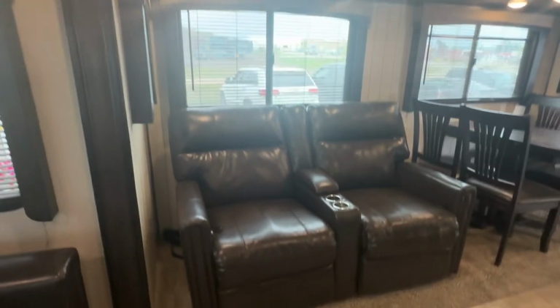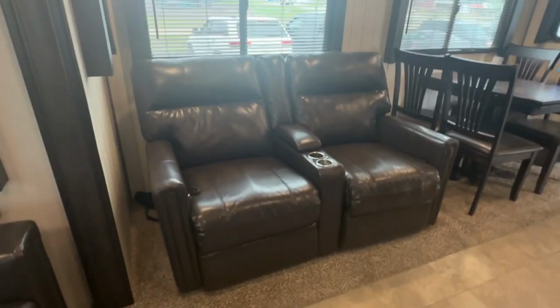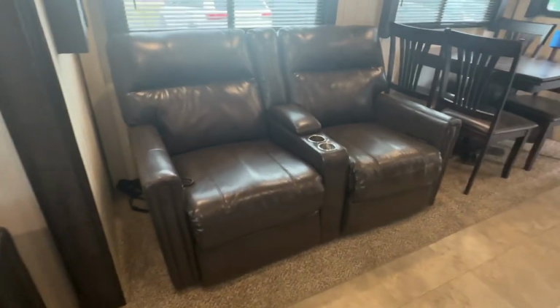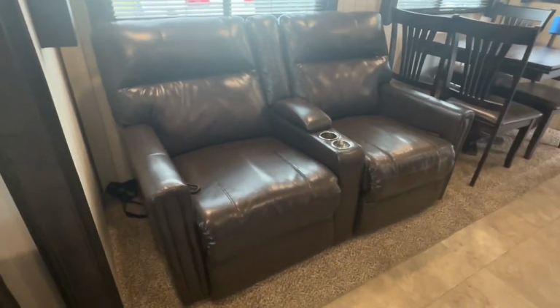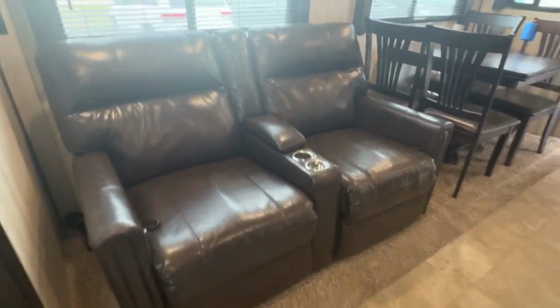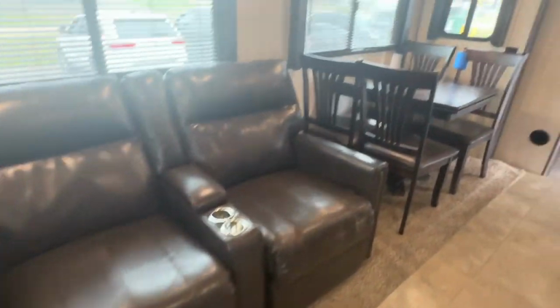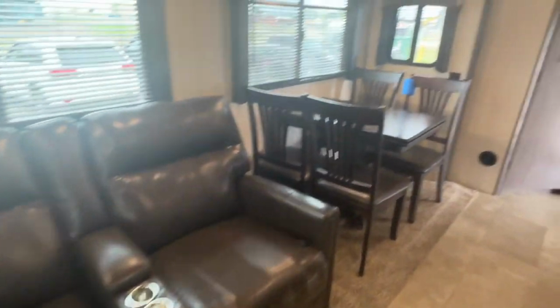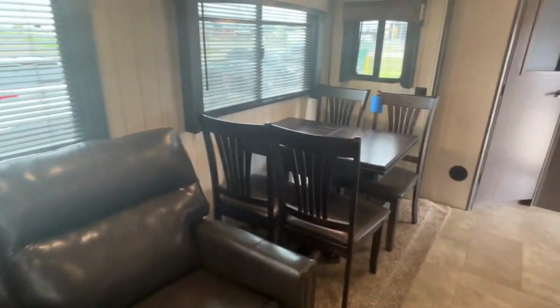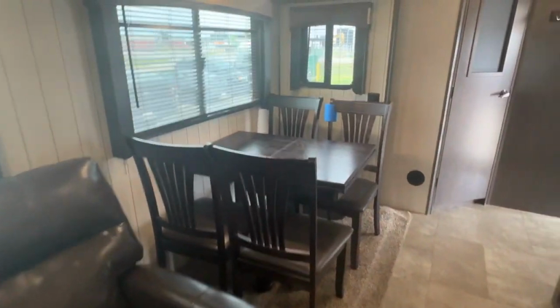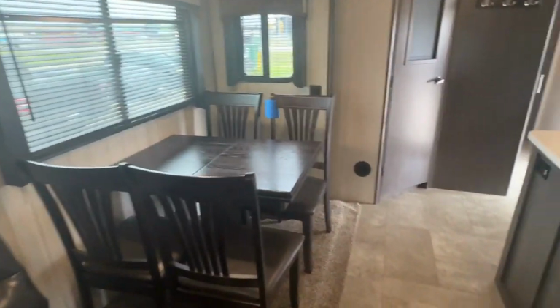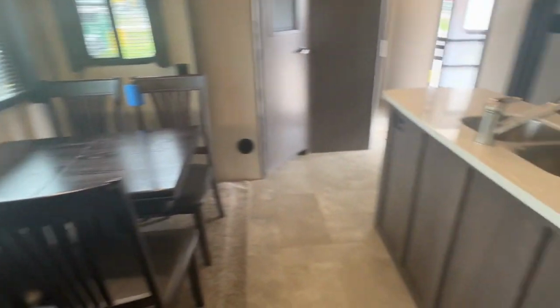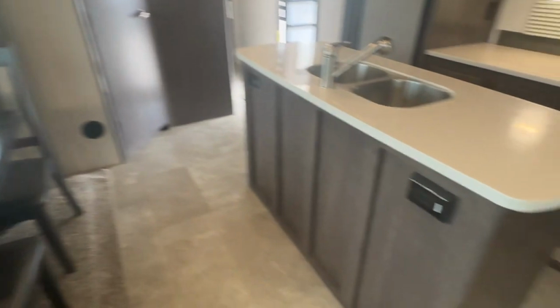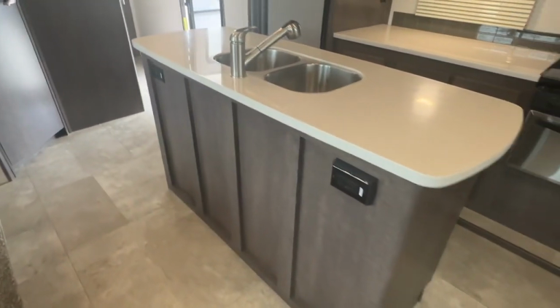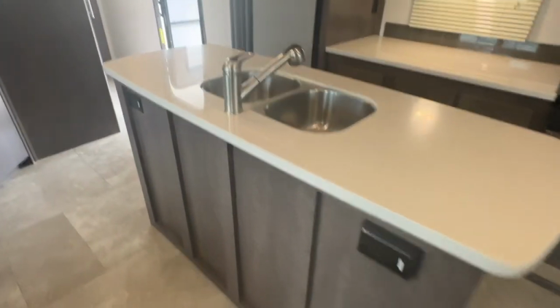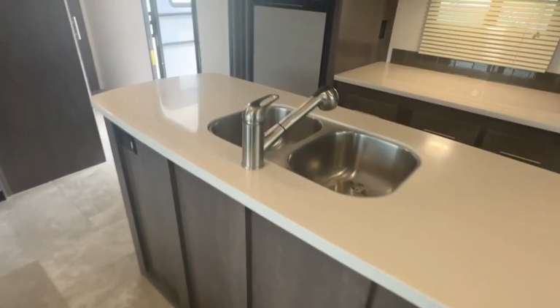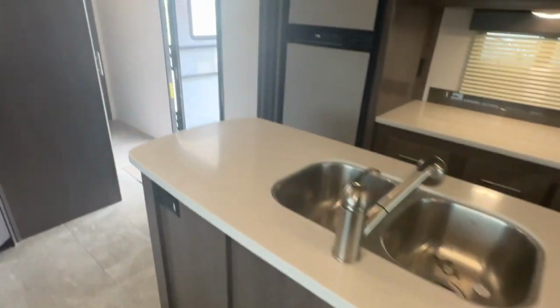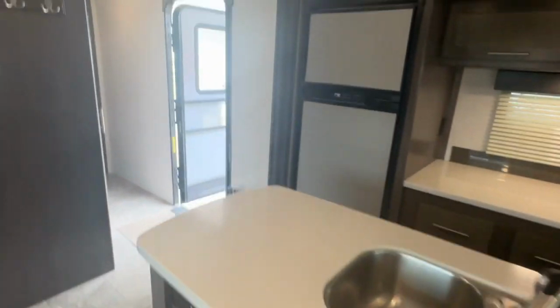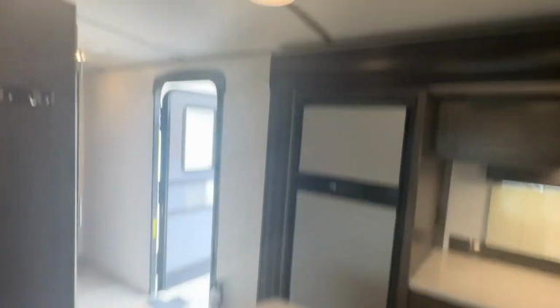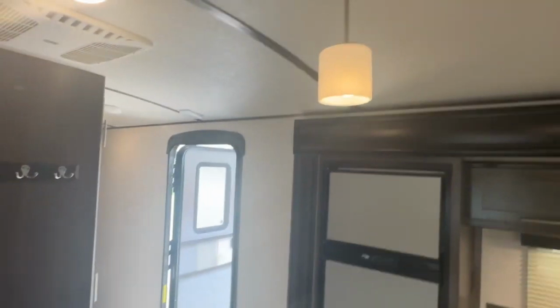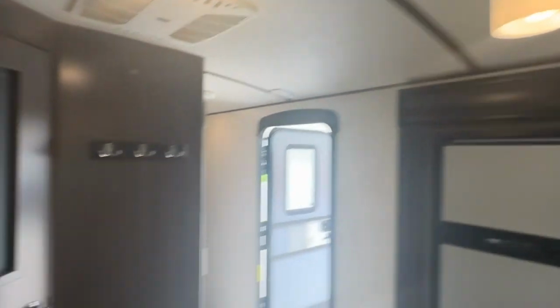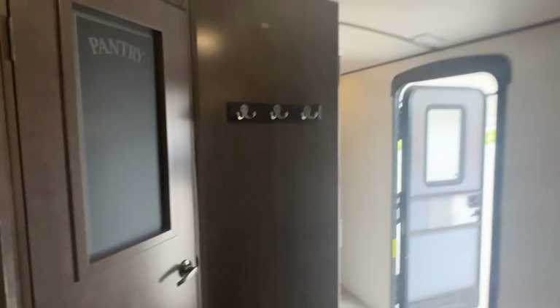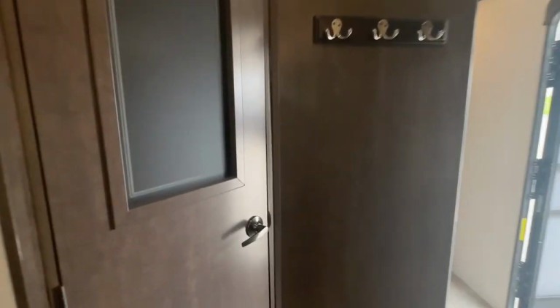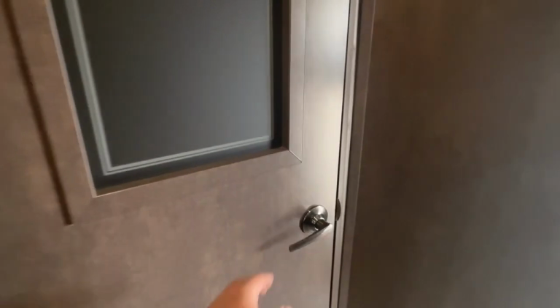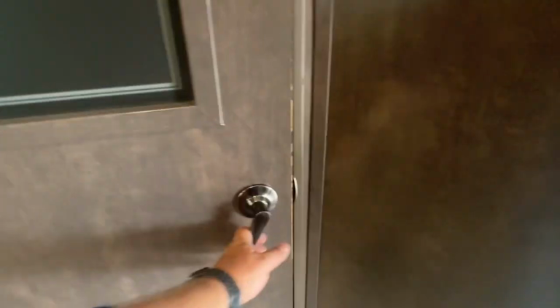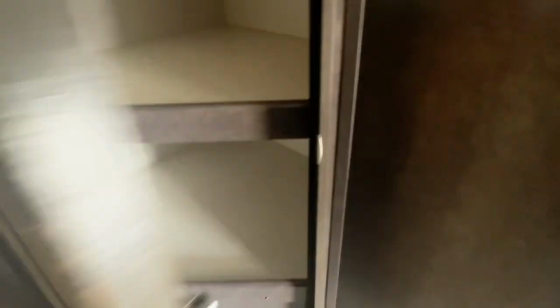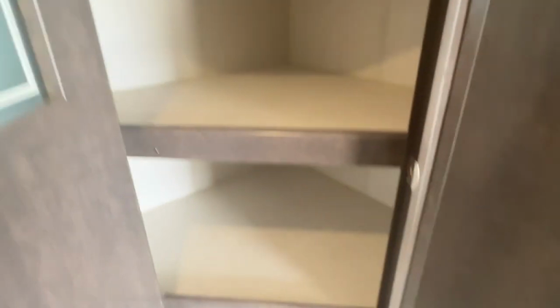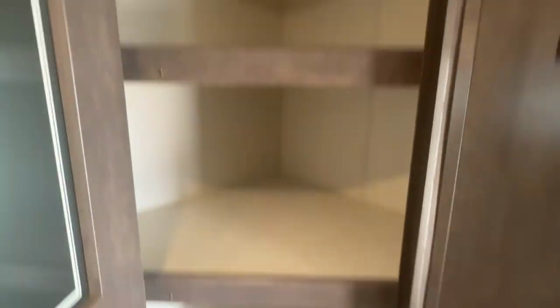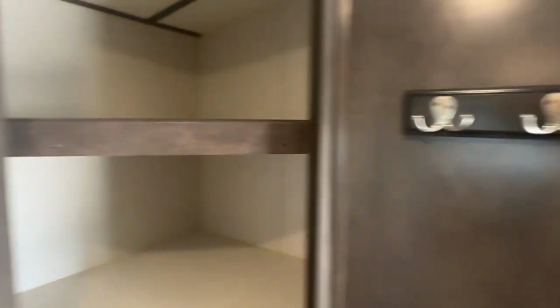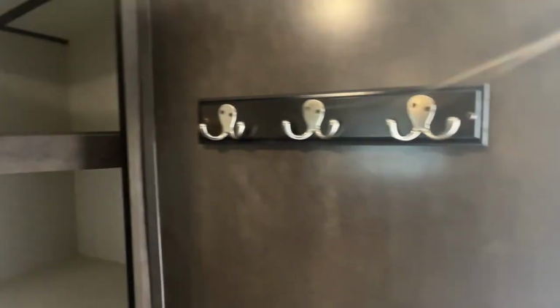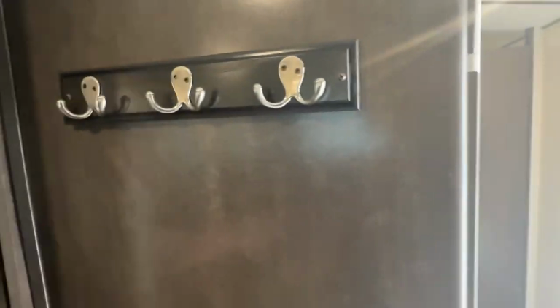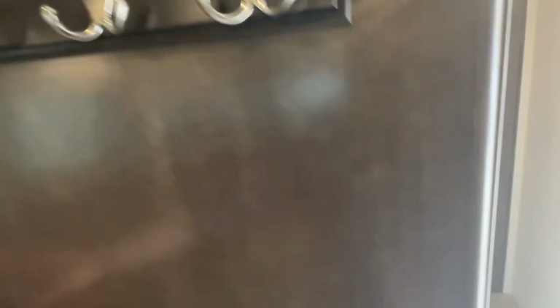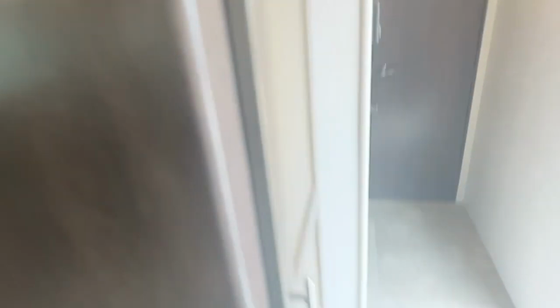There's theater seating and a freestanding dinette. Spurter faucets and pendant lighting. There's a nice big pantry in the corner.